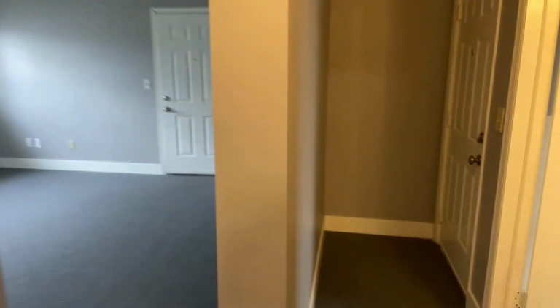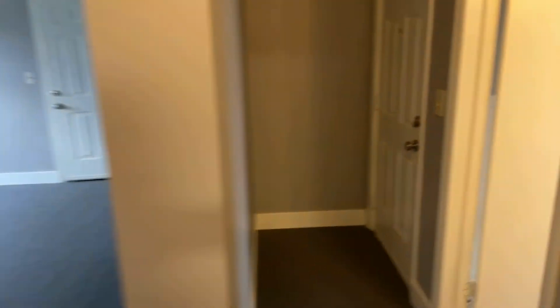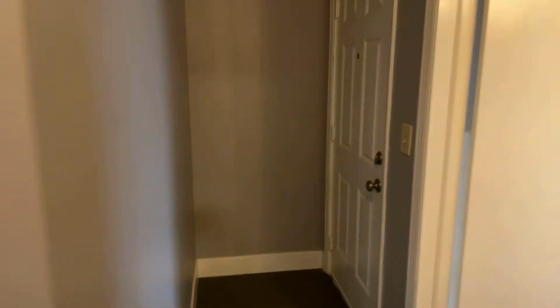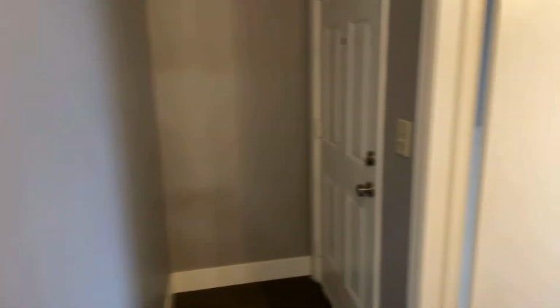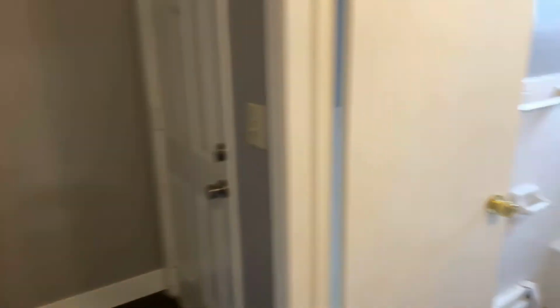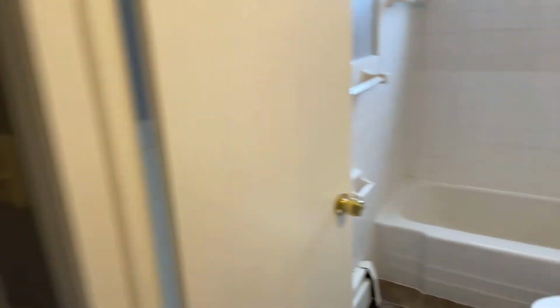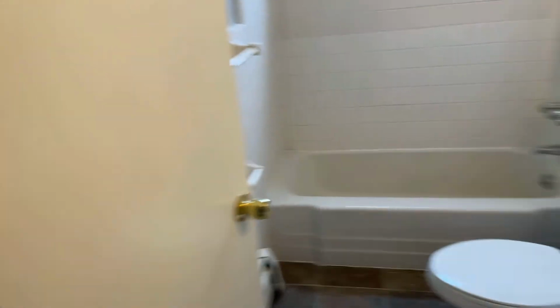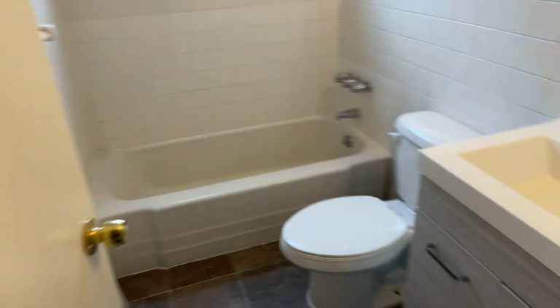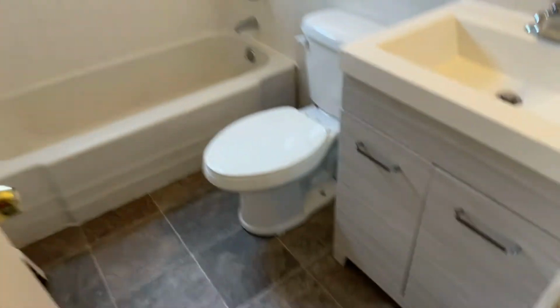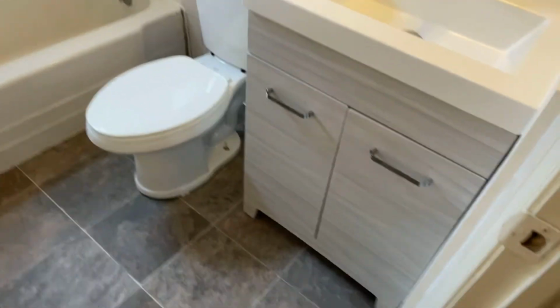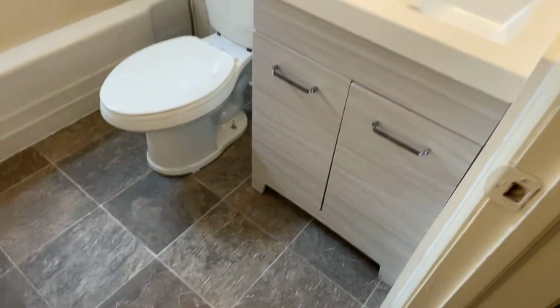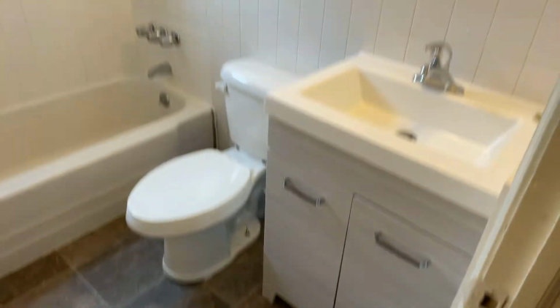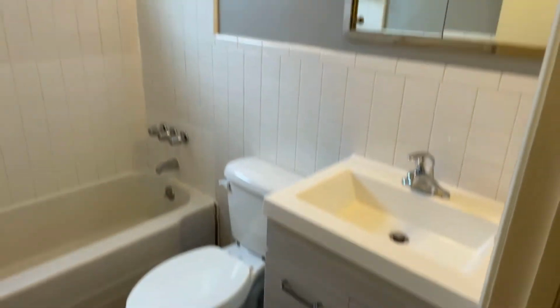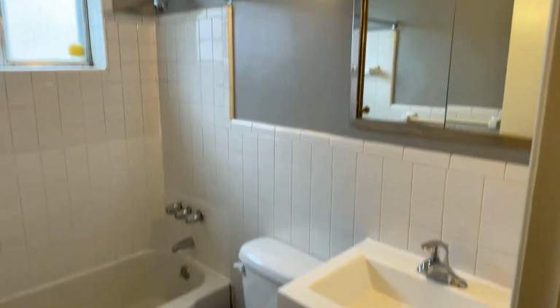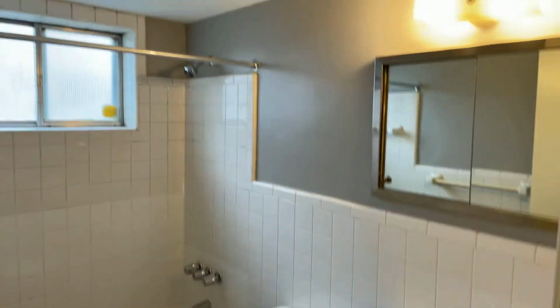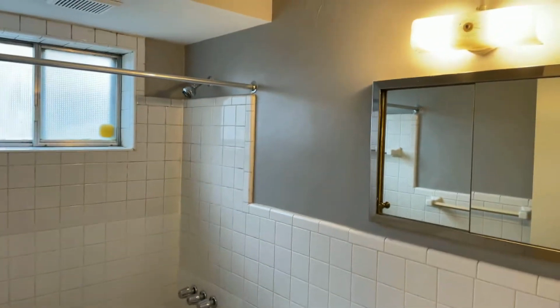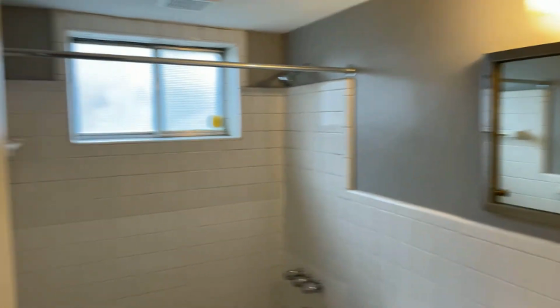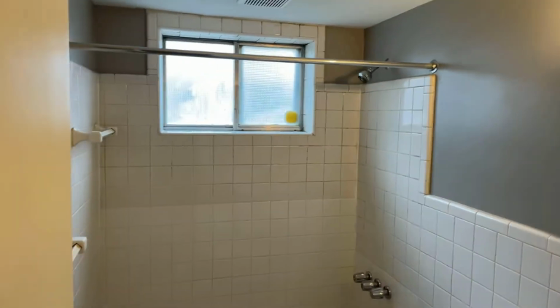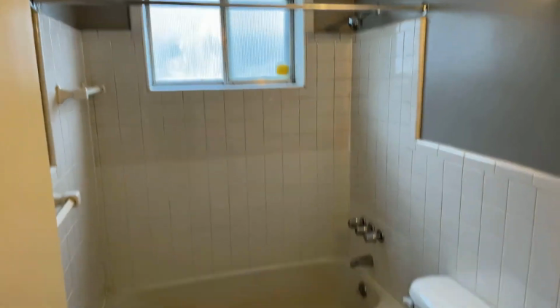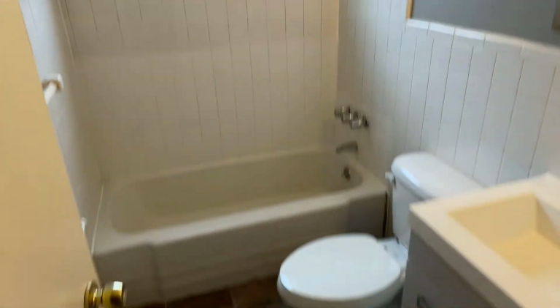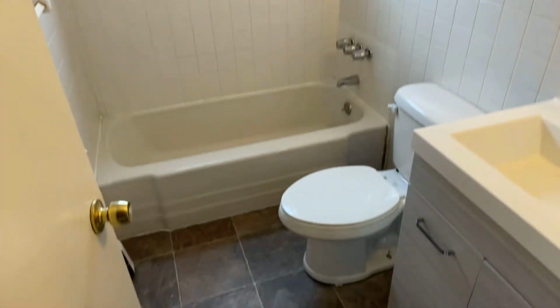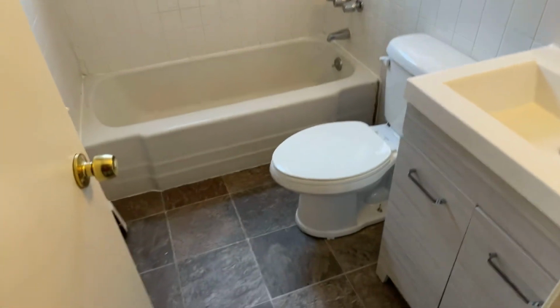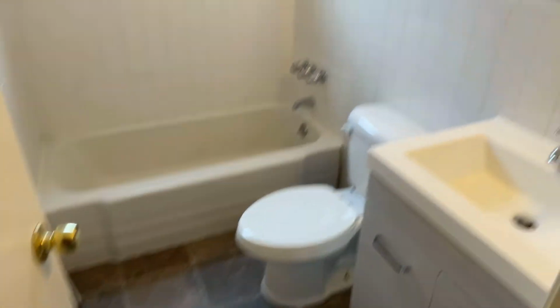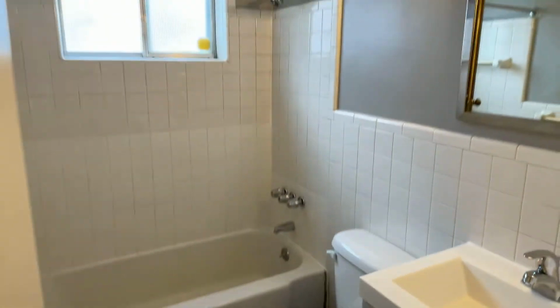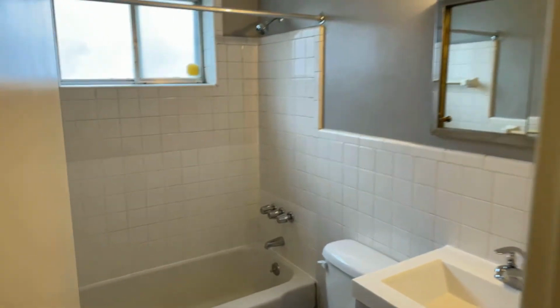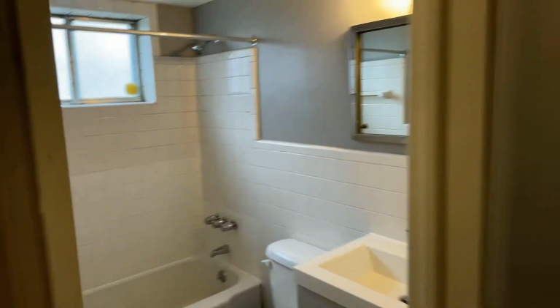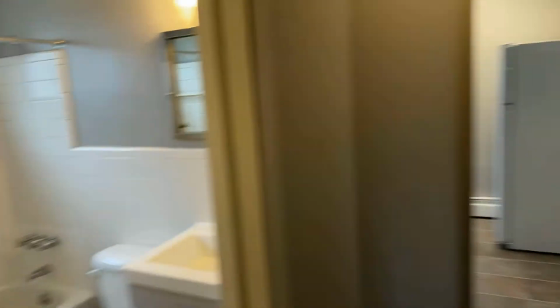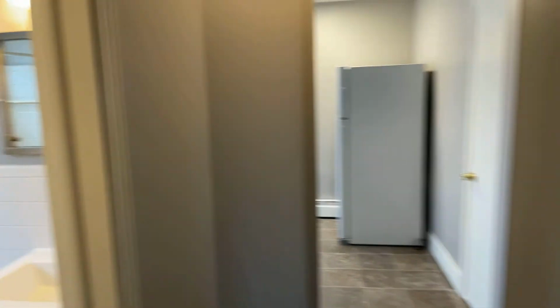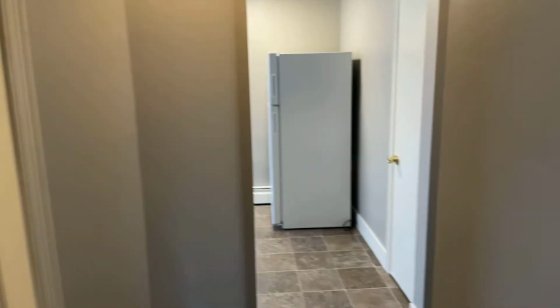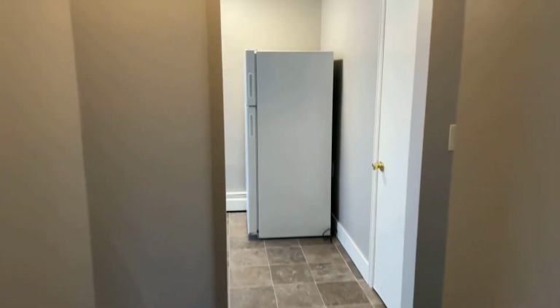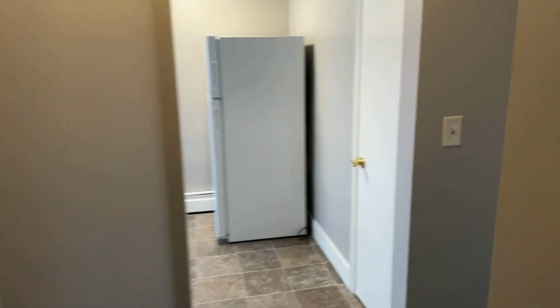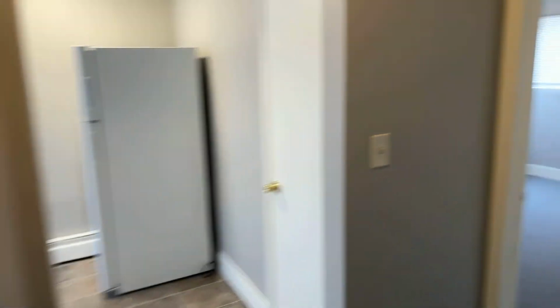It's the back entry, bathroom, vanity, tile bath, and back to the family room.